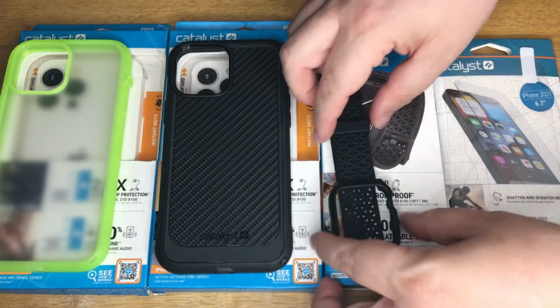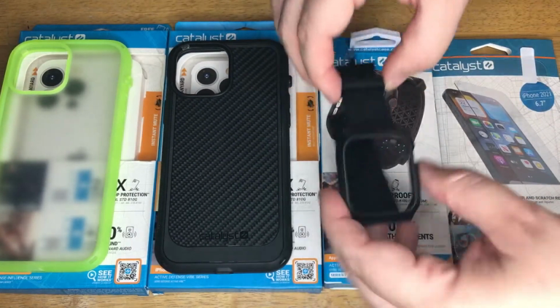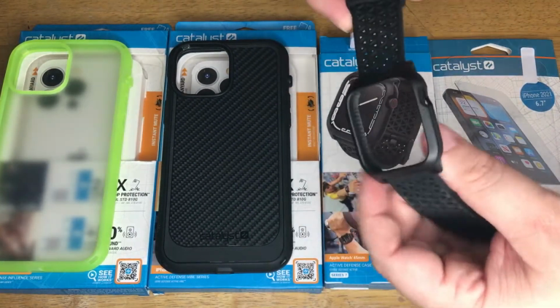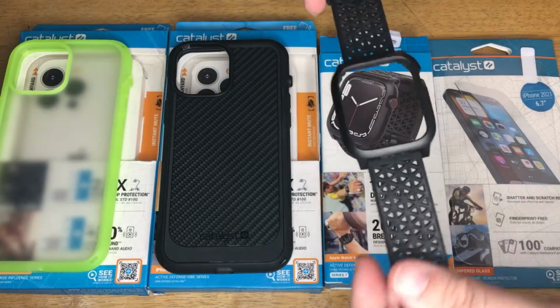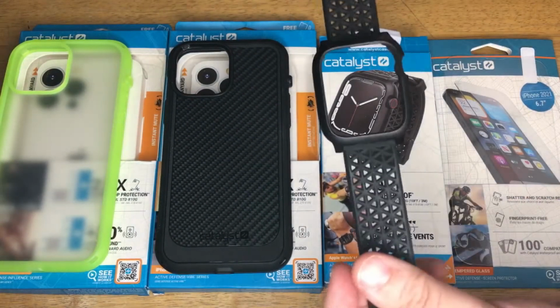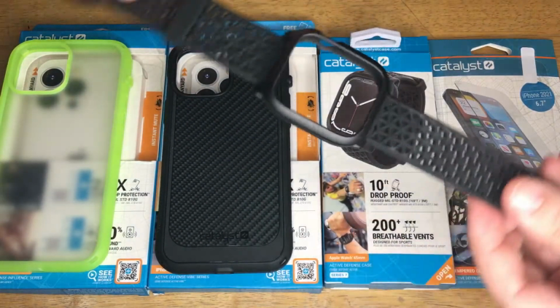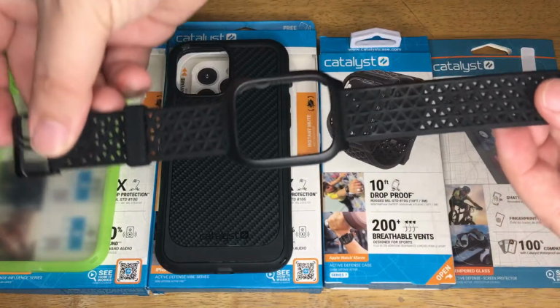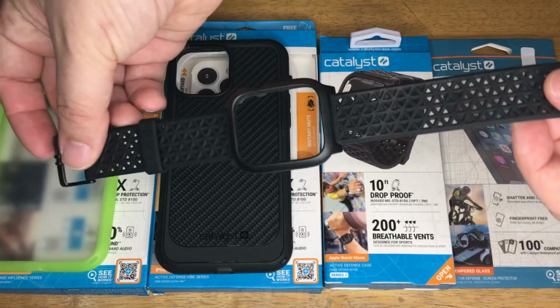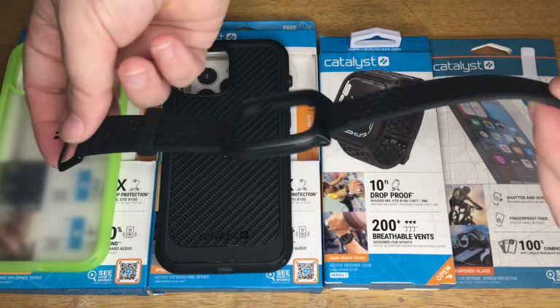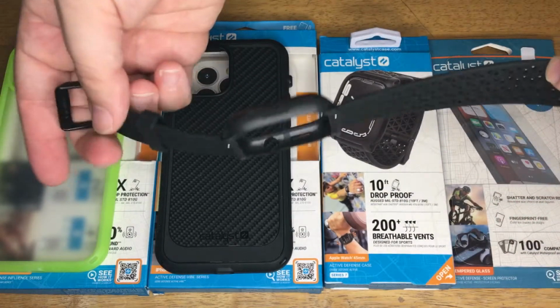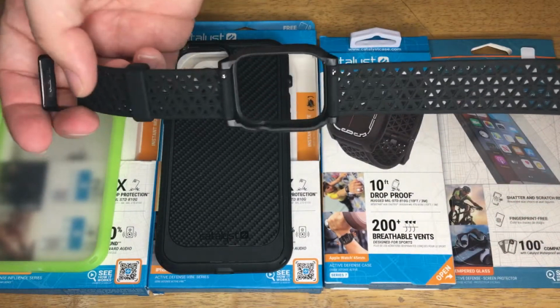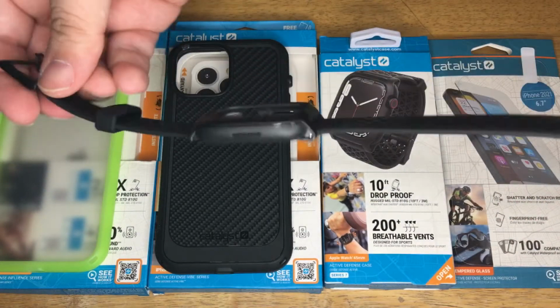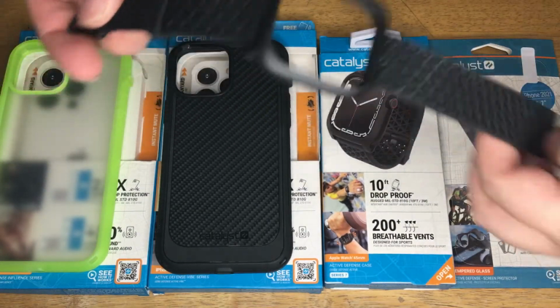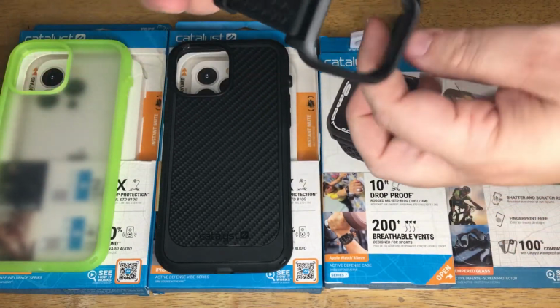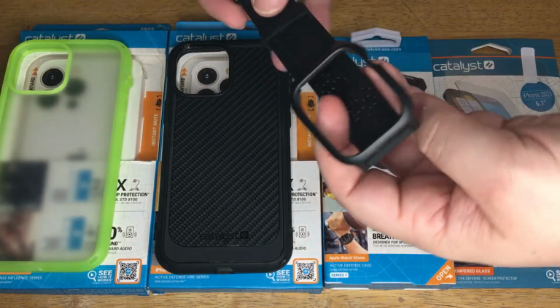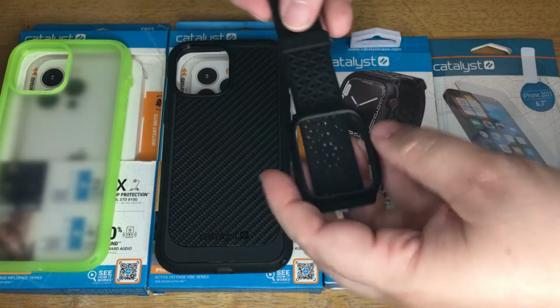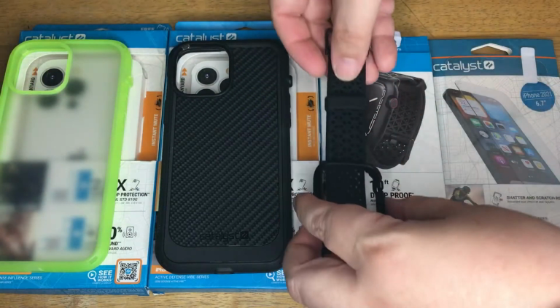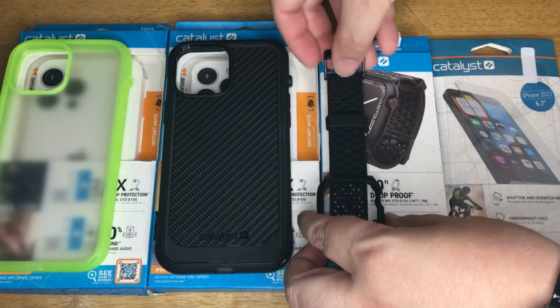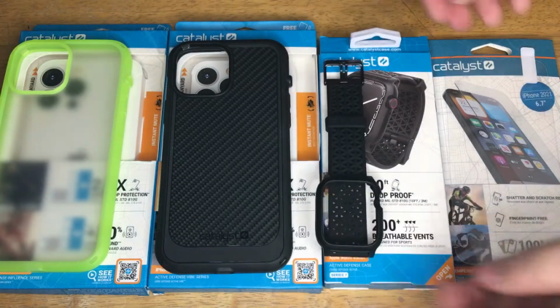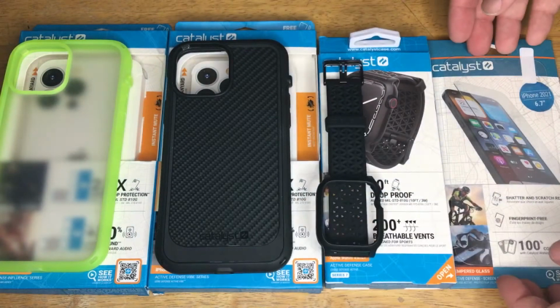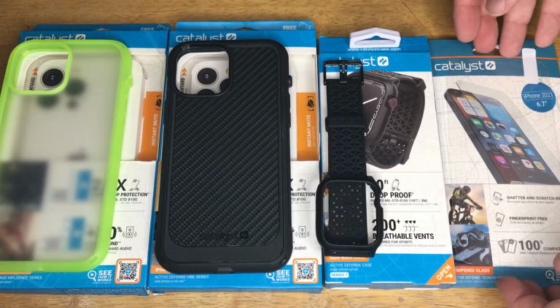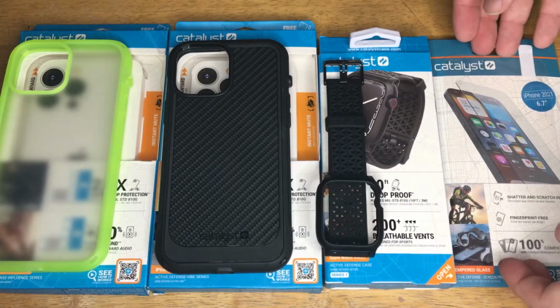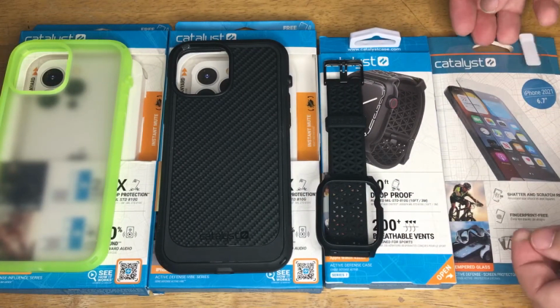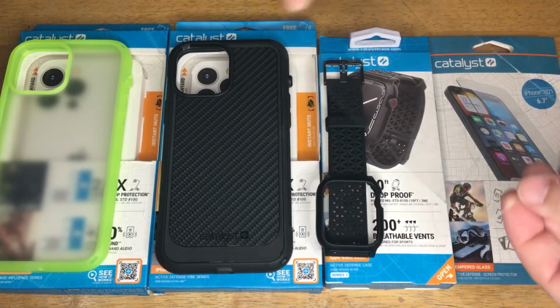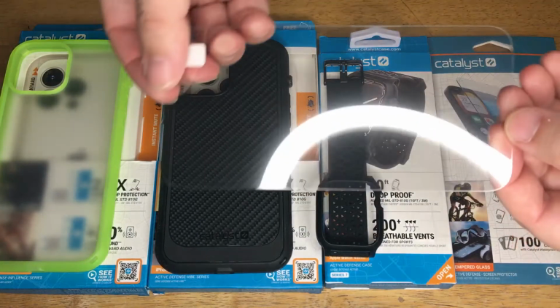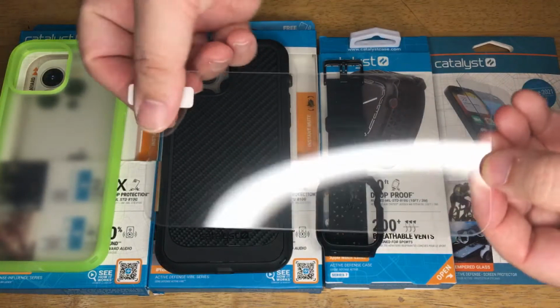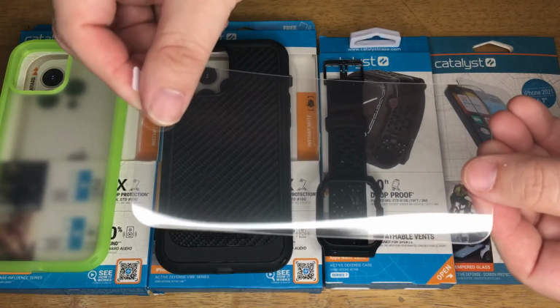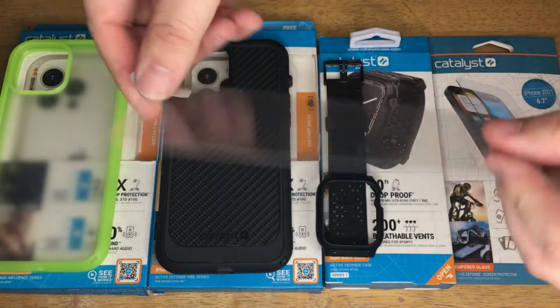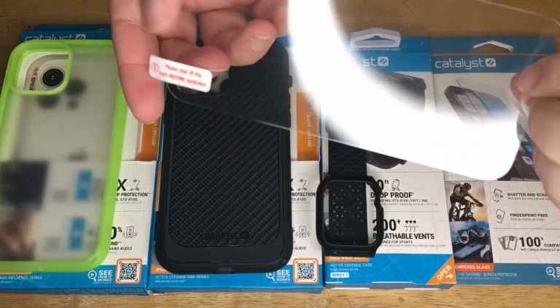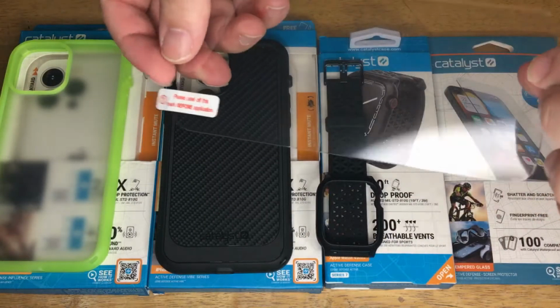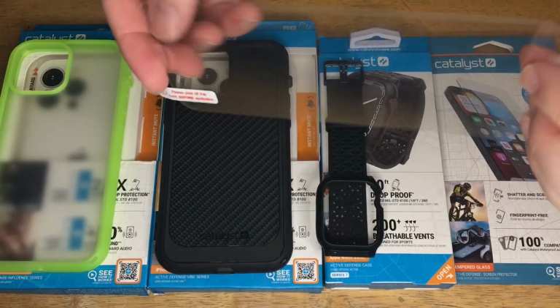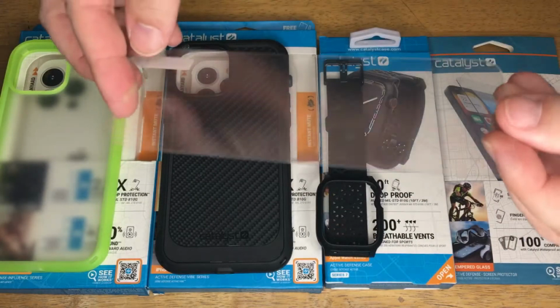Then we have the Apple Watch Series 8 45mm 10-foot drop protection case right here — this is also Active Defense from Catalyst. And then we have the flexible yet protective glass screen cover for the iPhone 14 Pro Max.